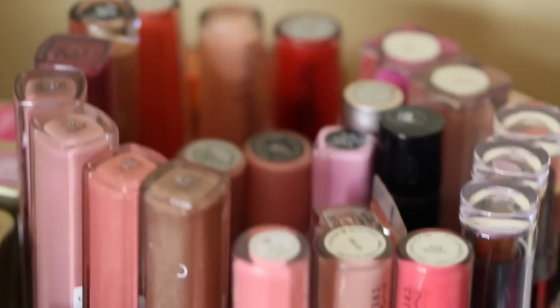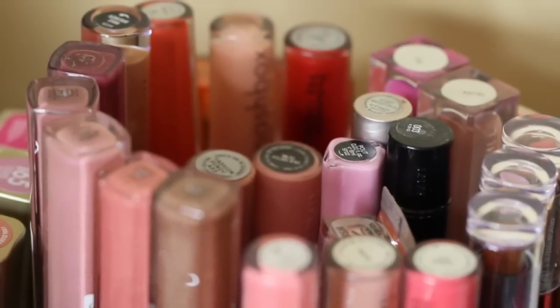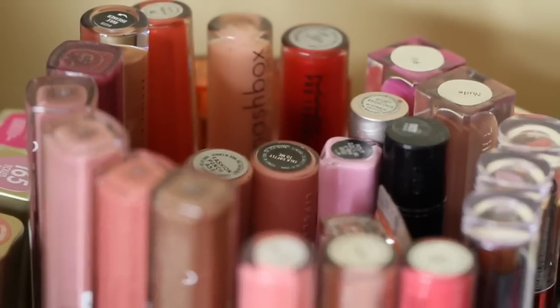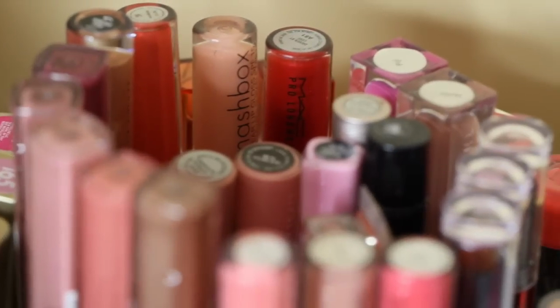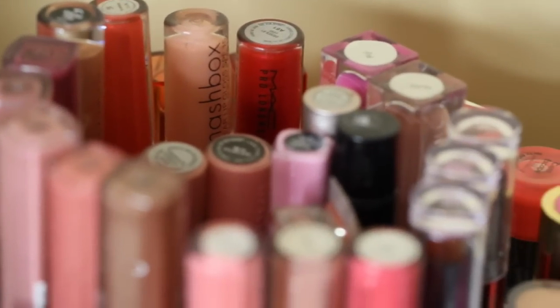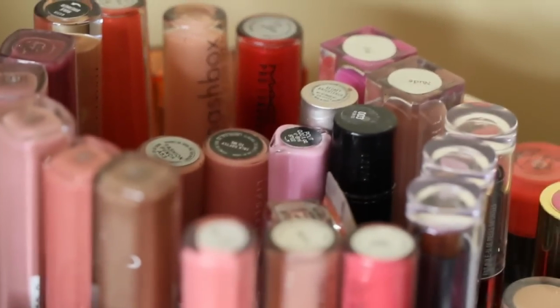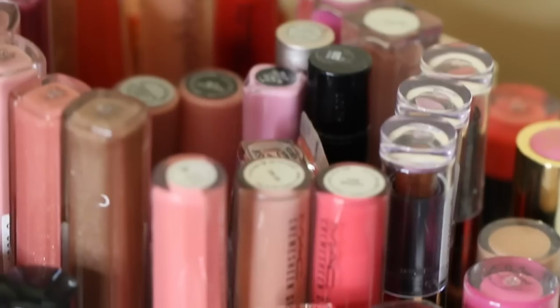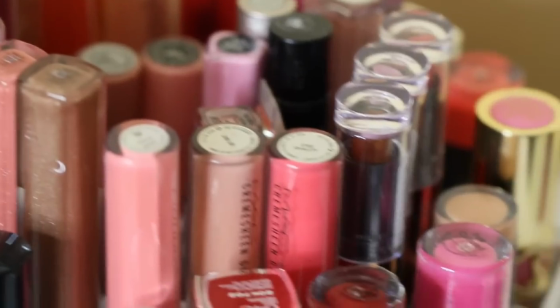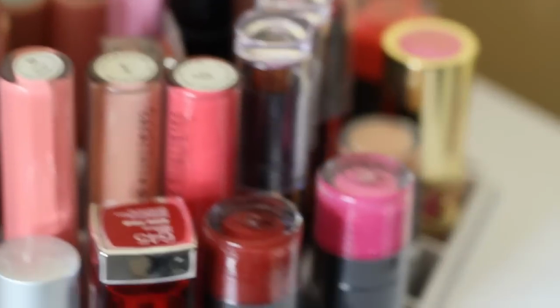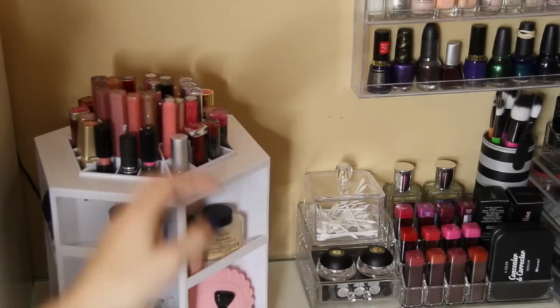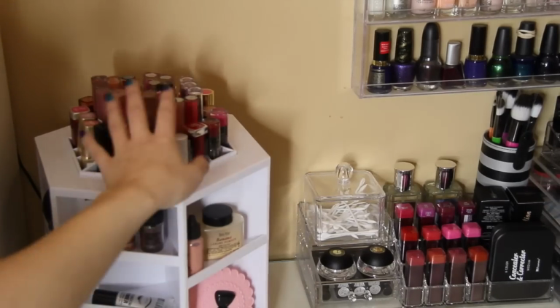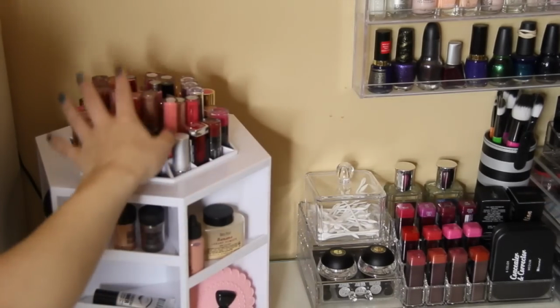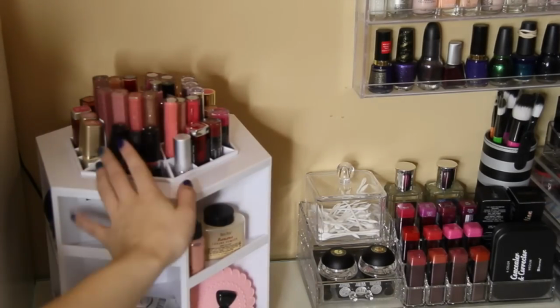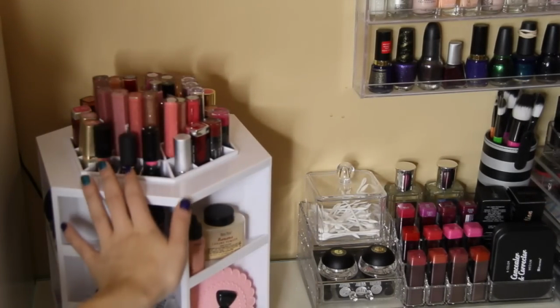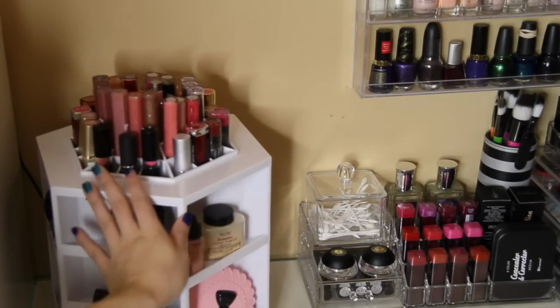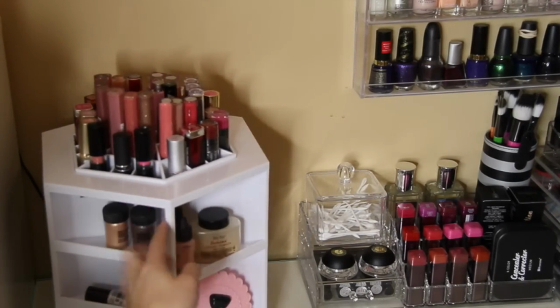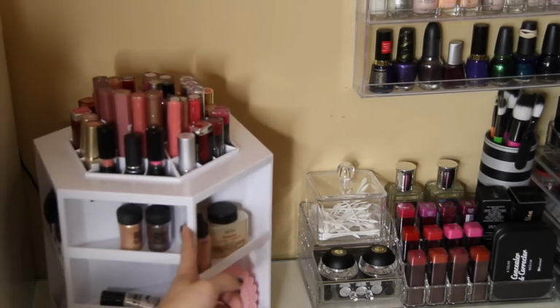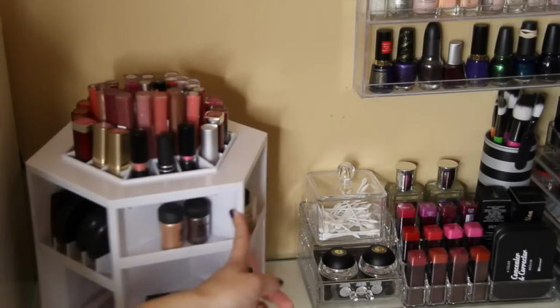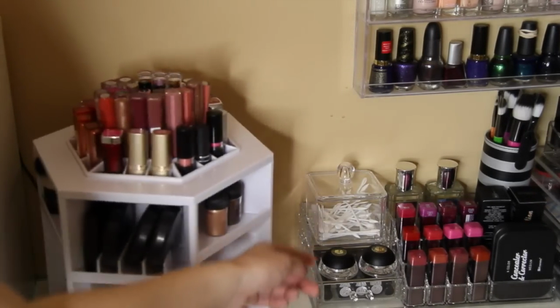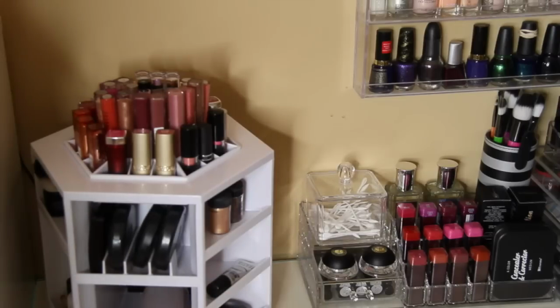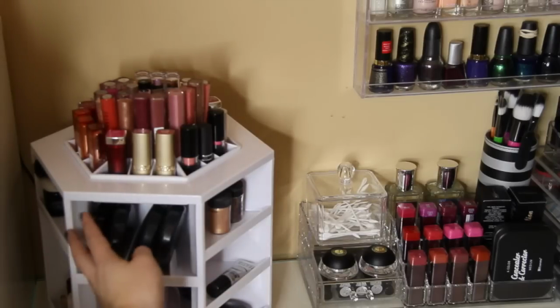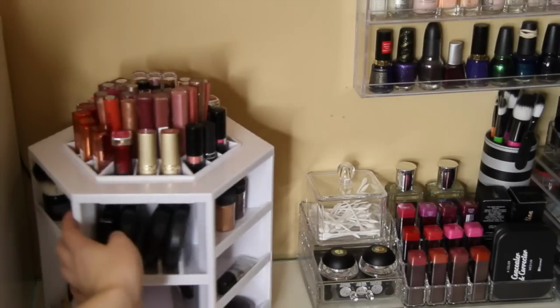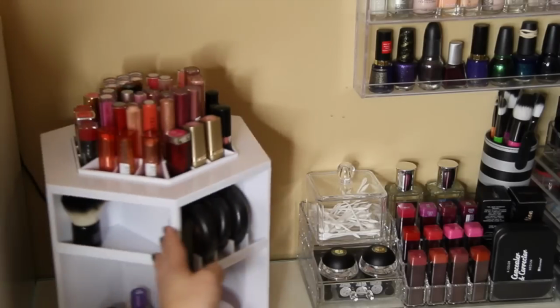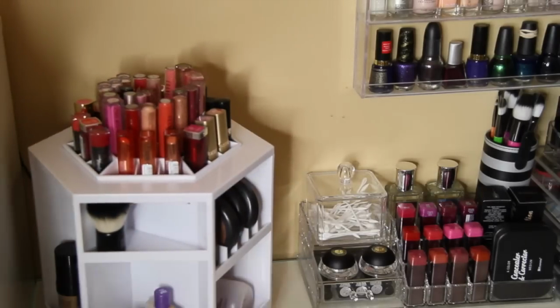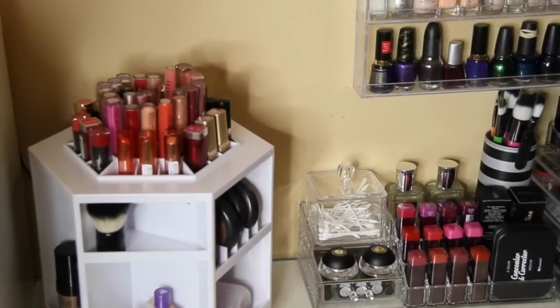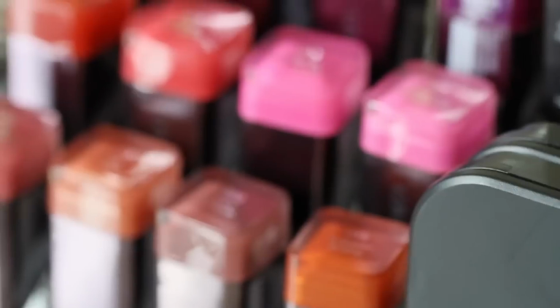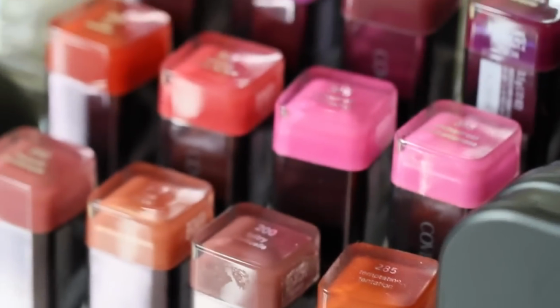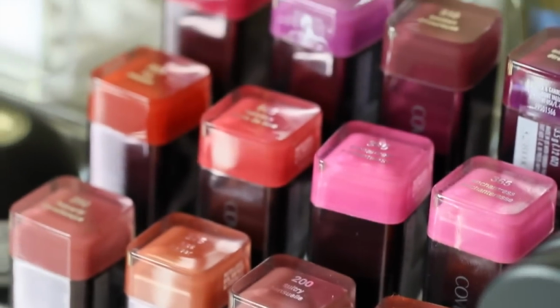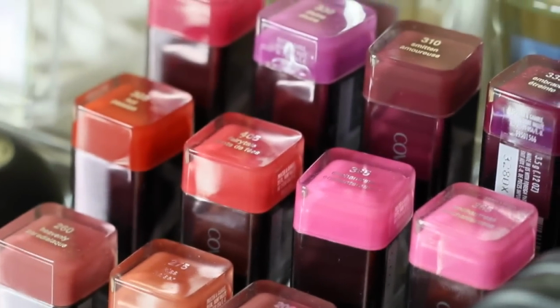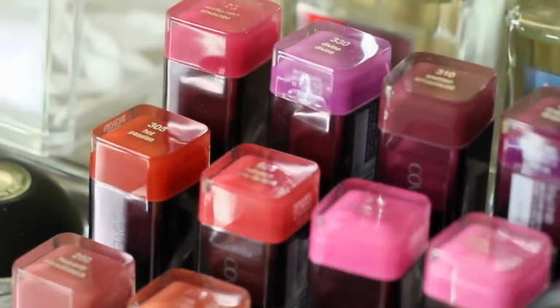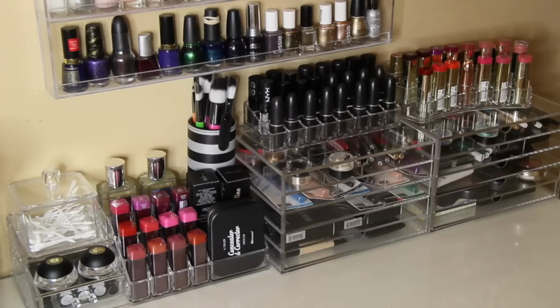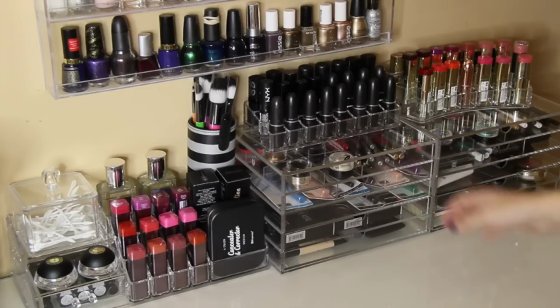I was on QVC the other day and I found this amazing makeup organizer. It spins, and it has all different shape compartments, so you can put all kinds of makeup and everything in there. This was a perfect storage idea to put on my new table.